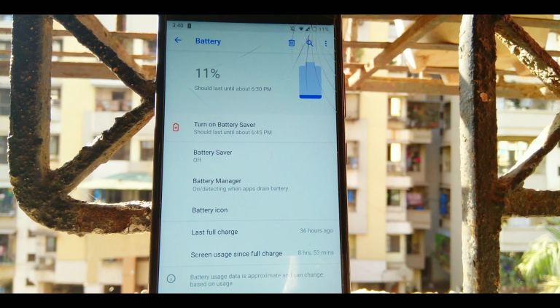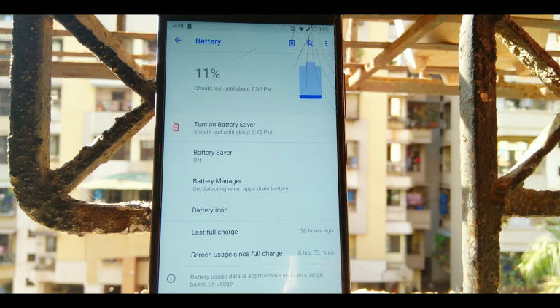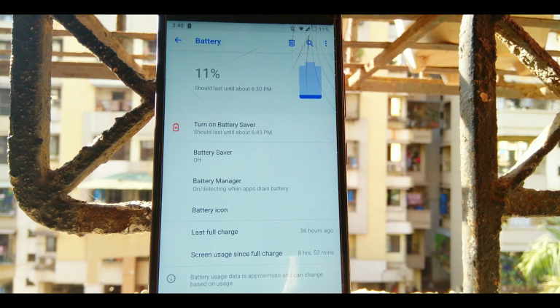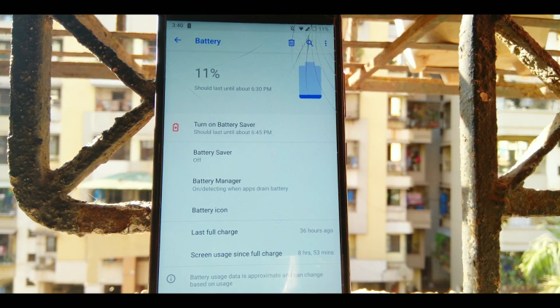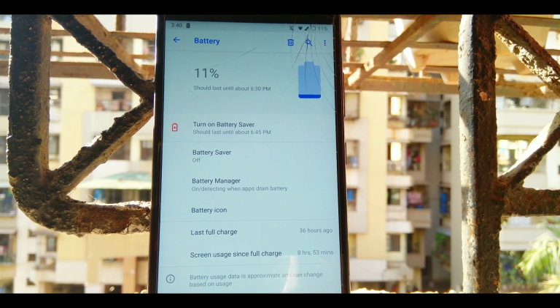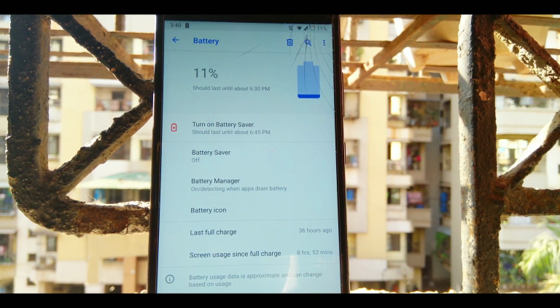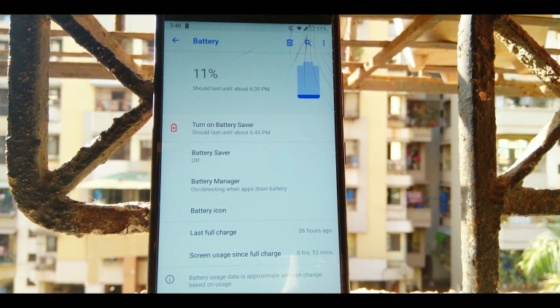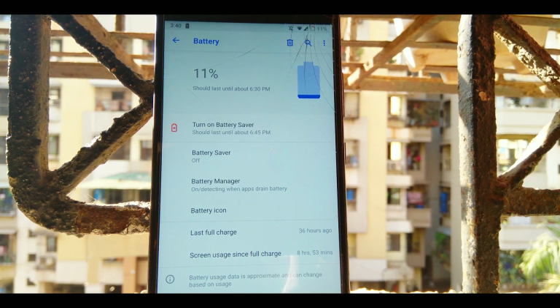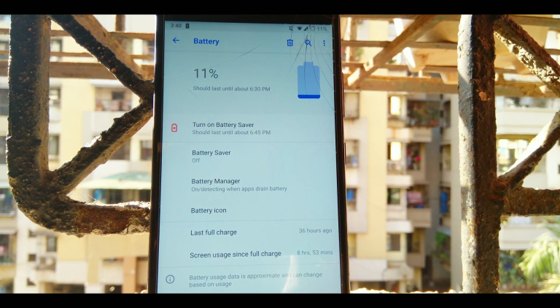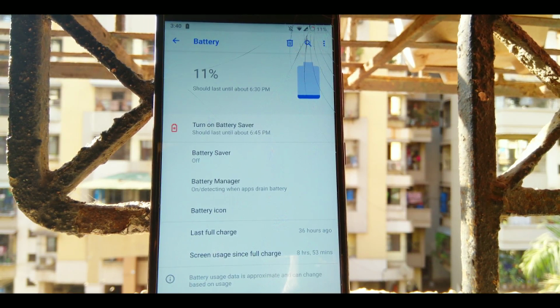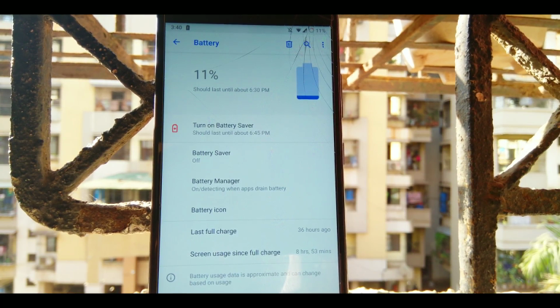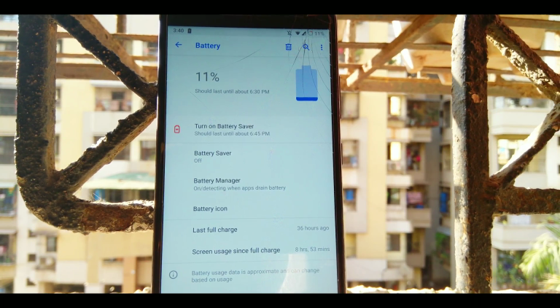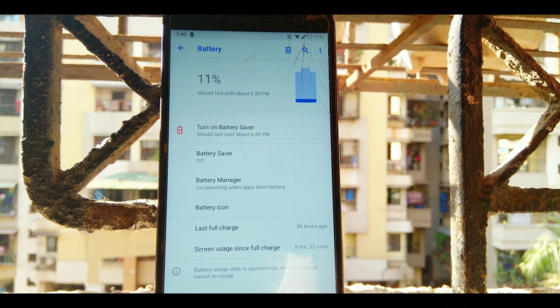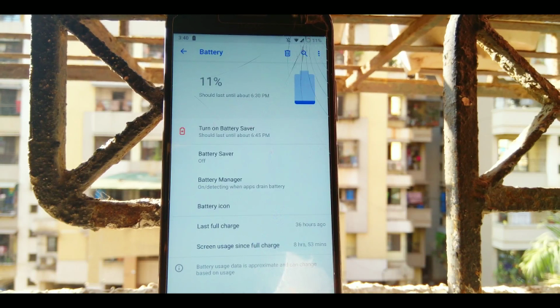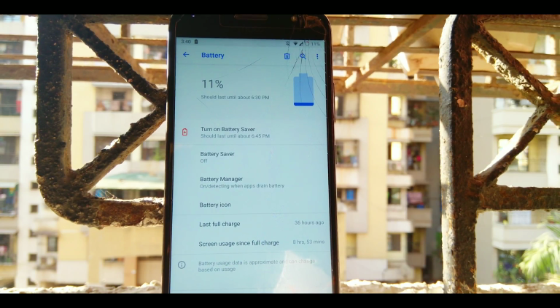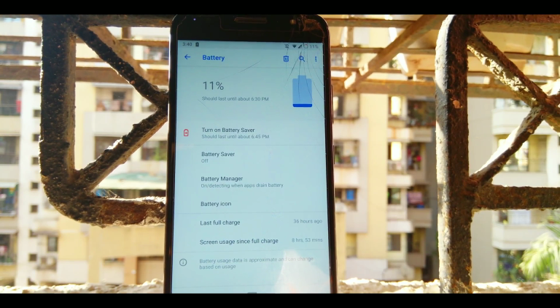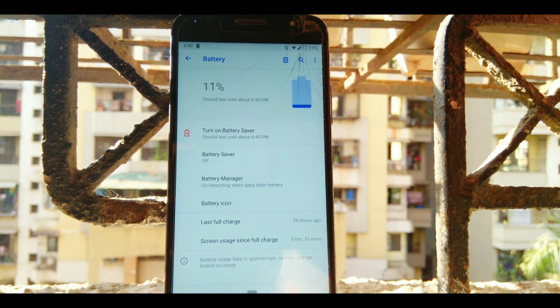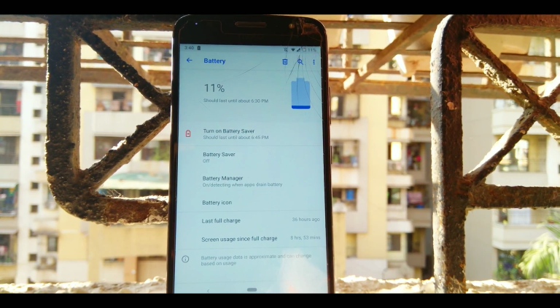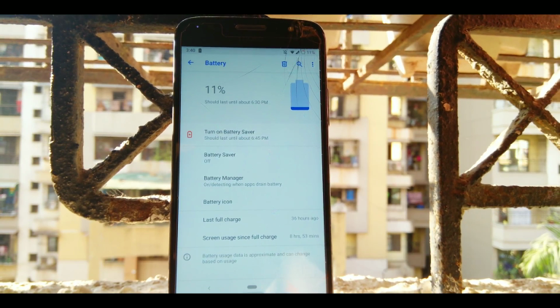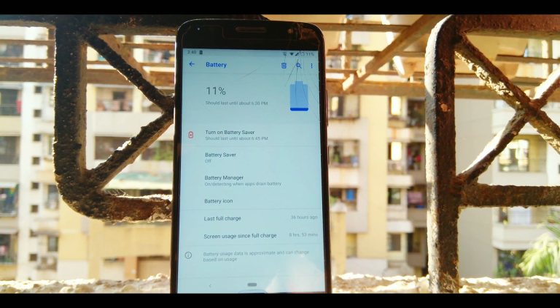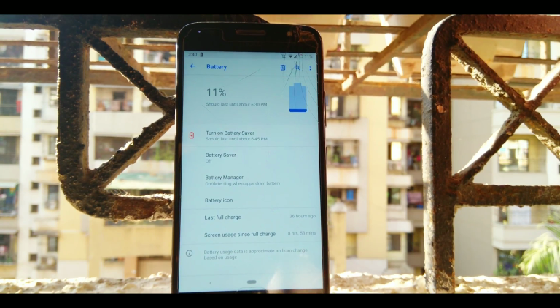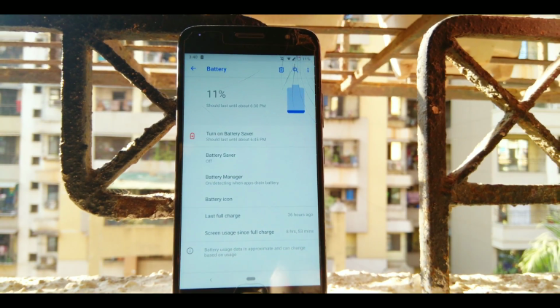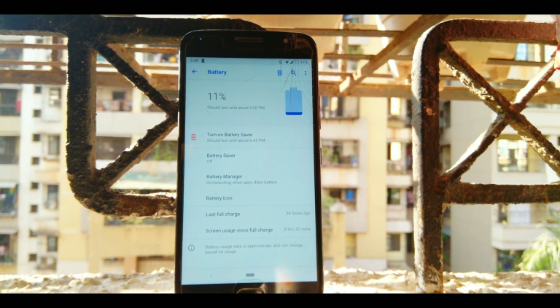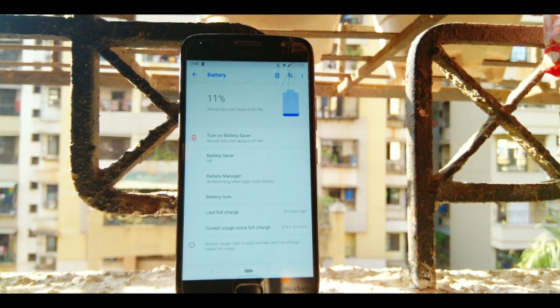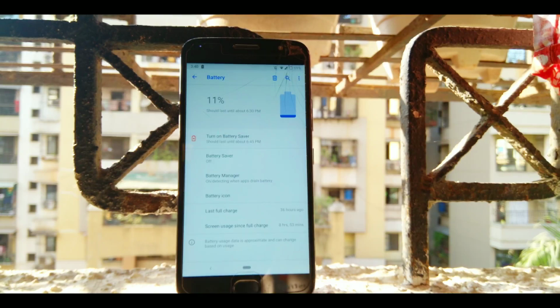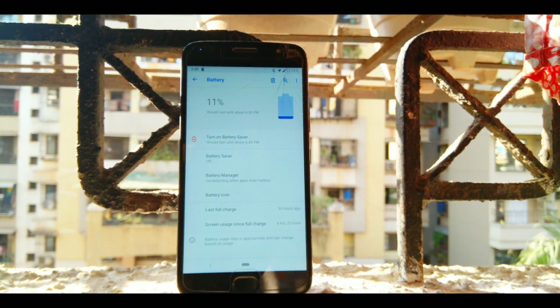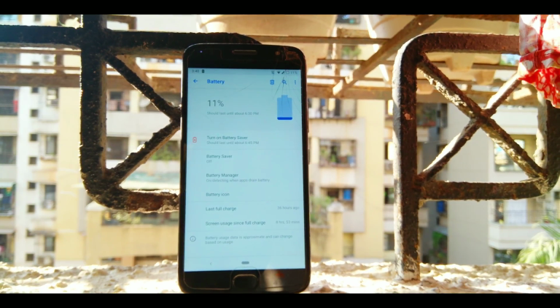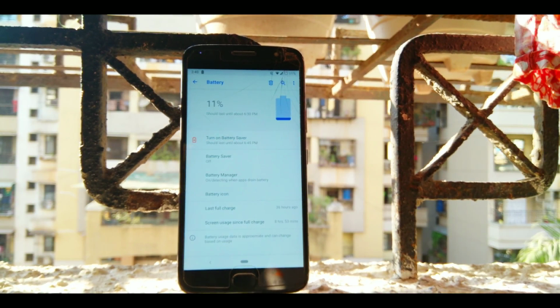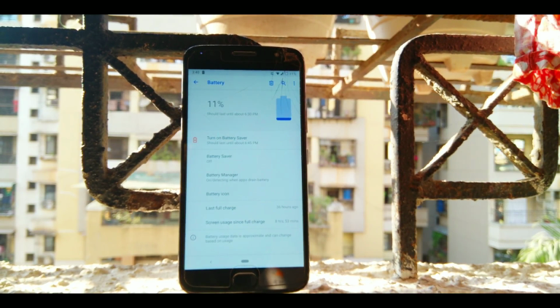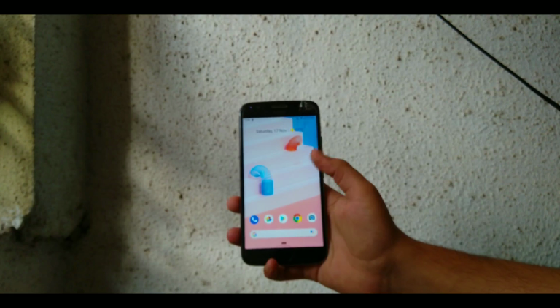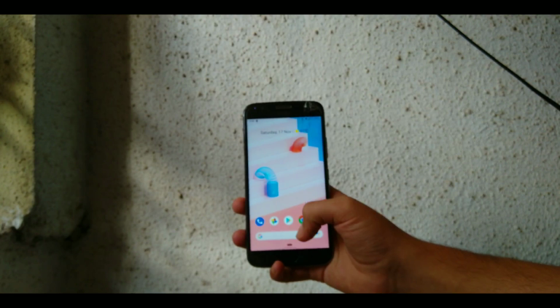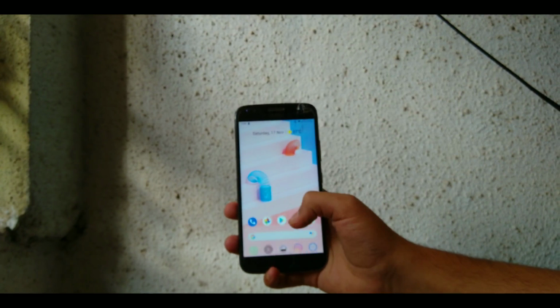Let's talk about battery. The battery performance on this ROM is phenomenal — as you can see, I'm getting eight hours of on-screen time with LTE and everything turned on. This is the best battery backup I've ever gotten.